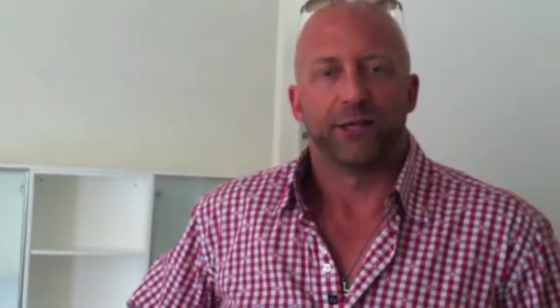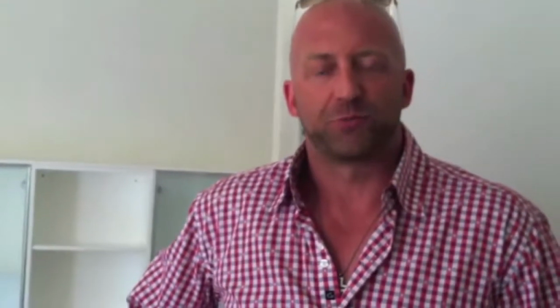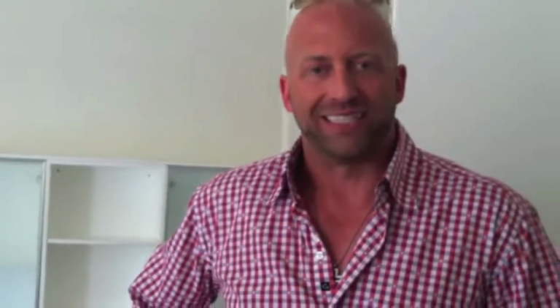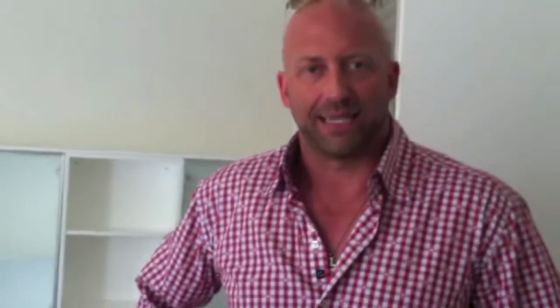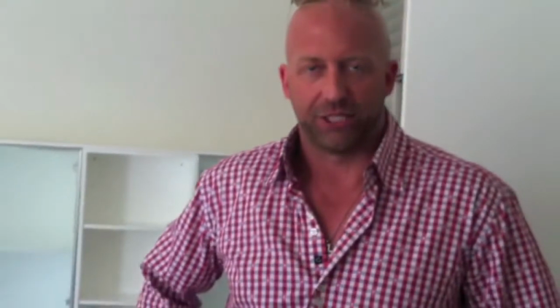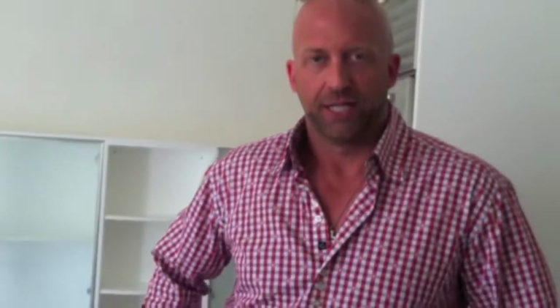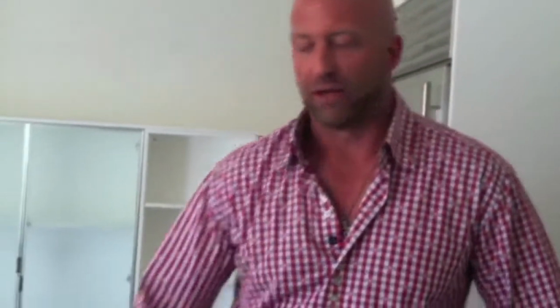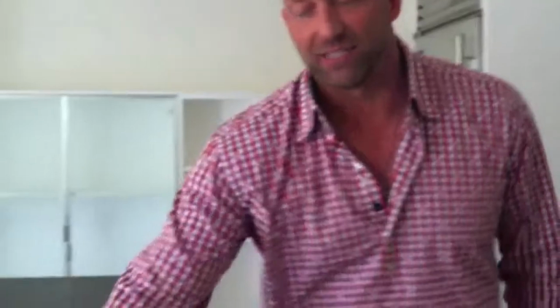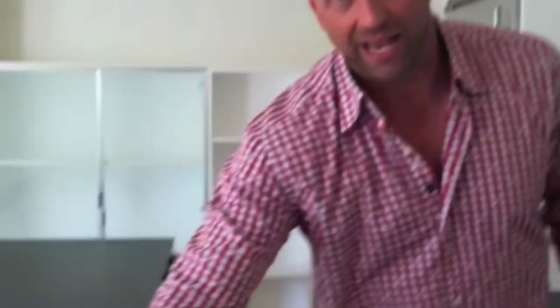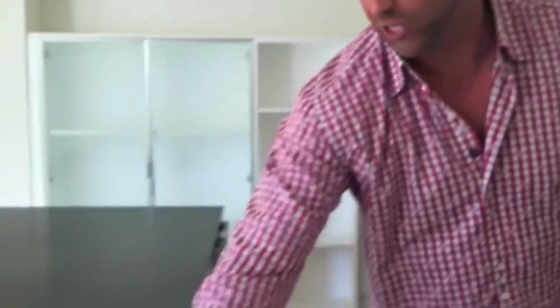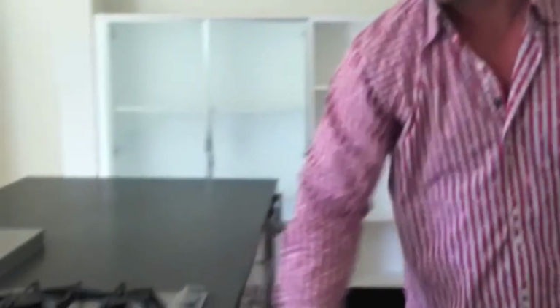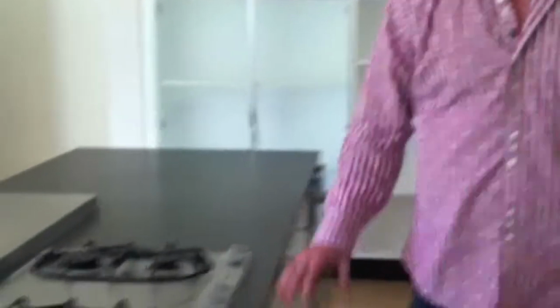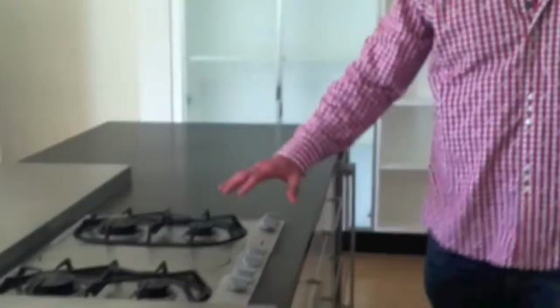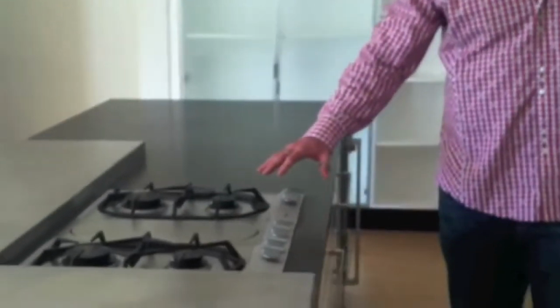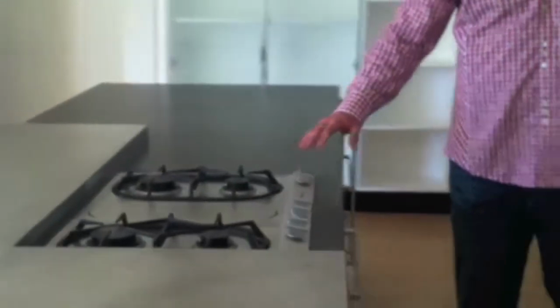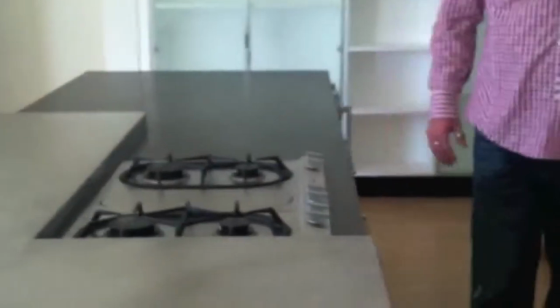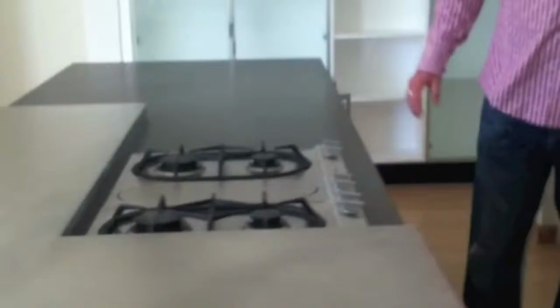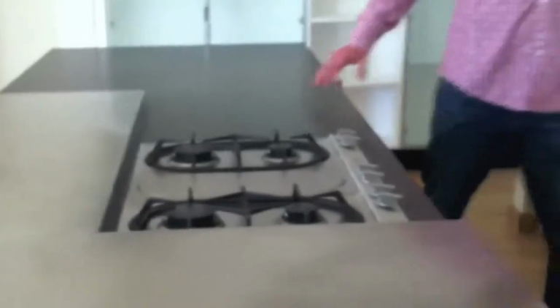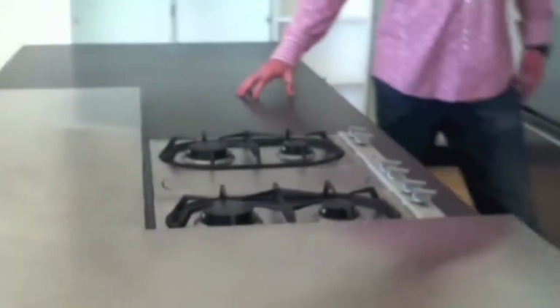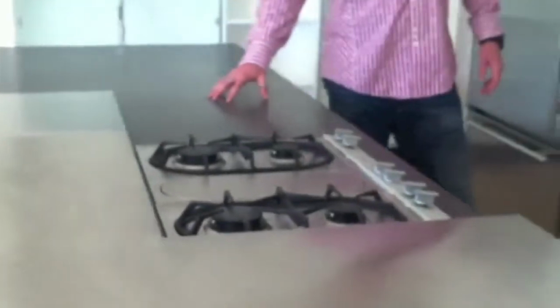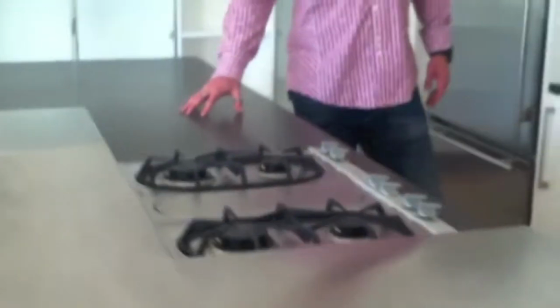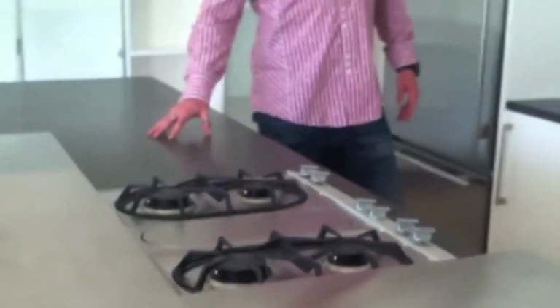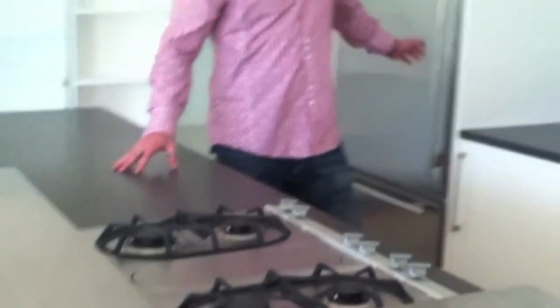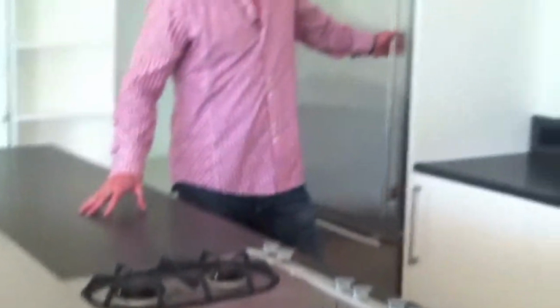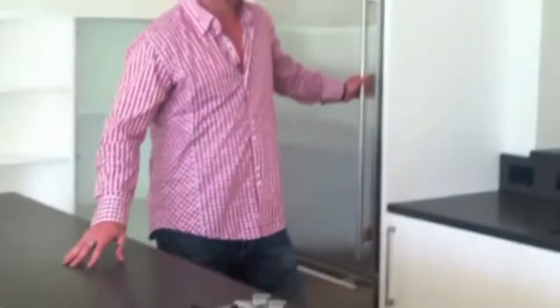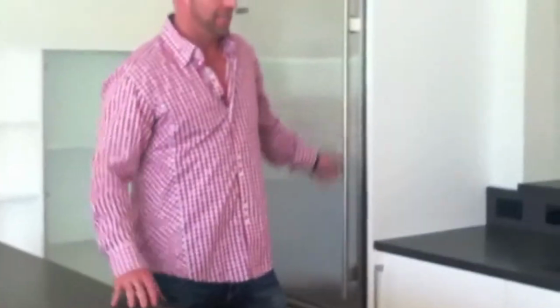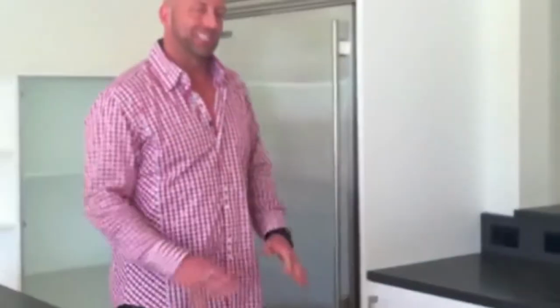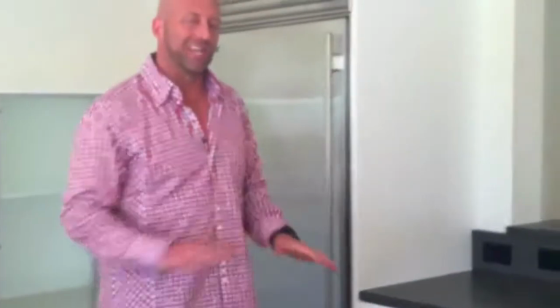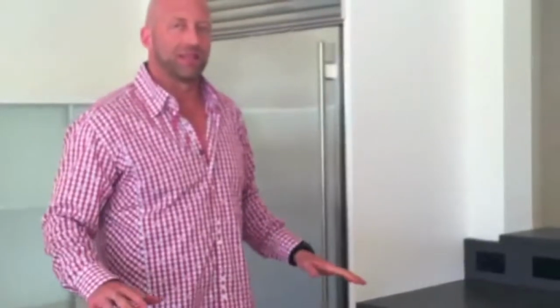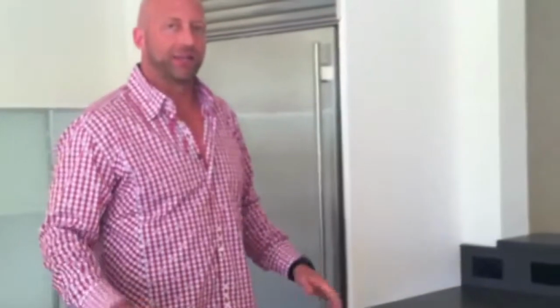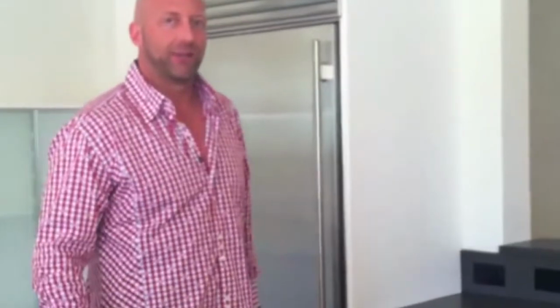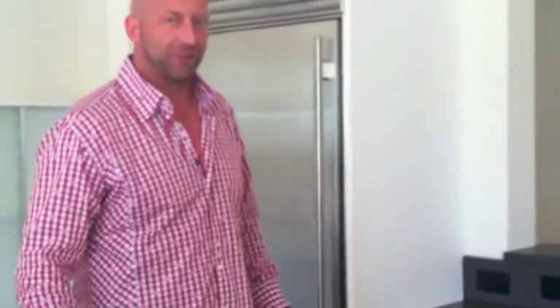The owner of this property decked out the kitchen. We have stainless steel countertops, stainless appliances, quartz countertops, a built-in fridge, and they just went top of the line on everything.